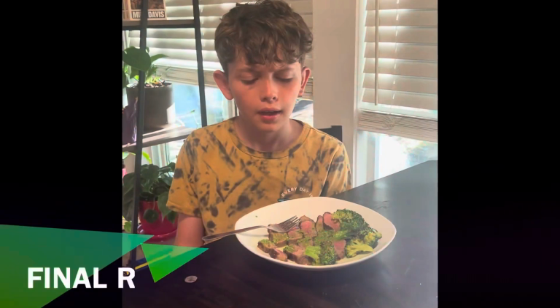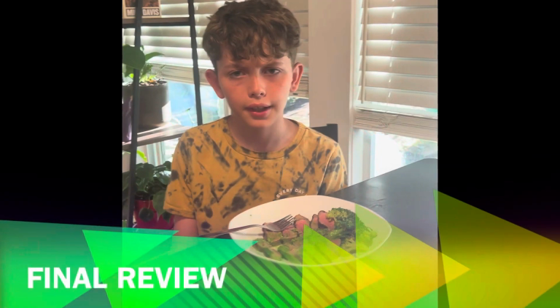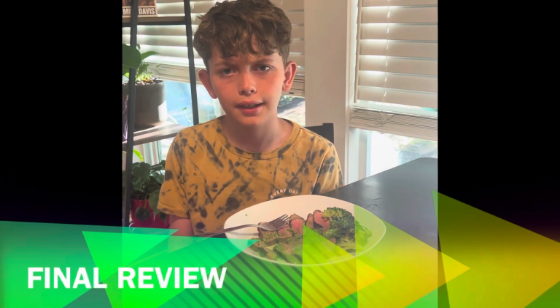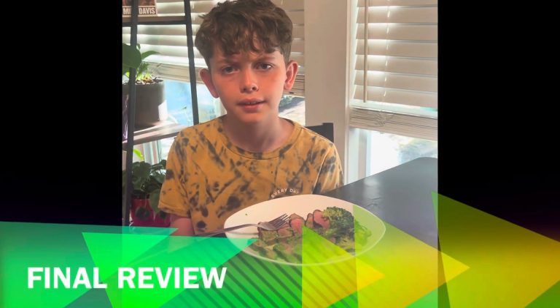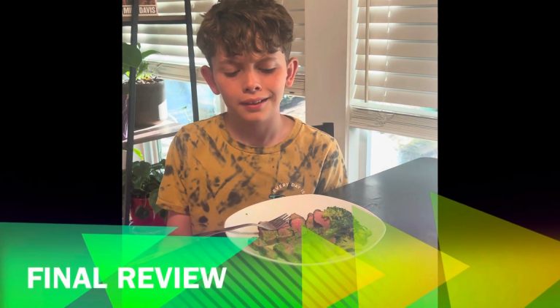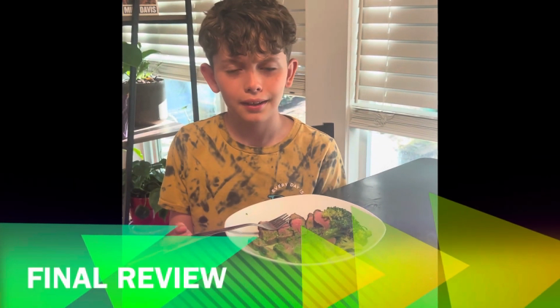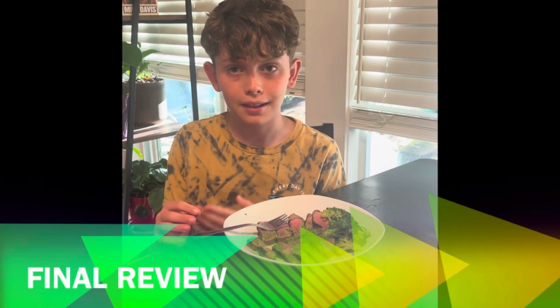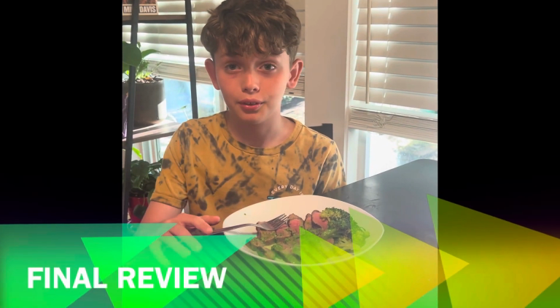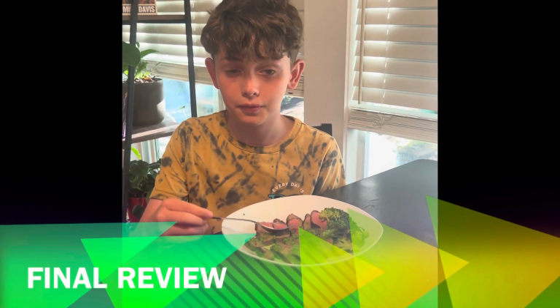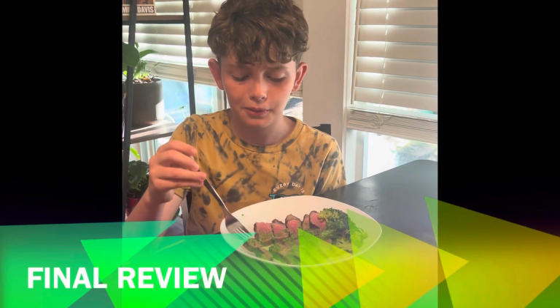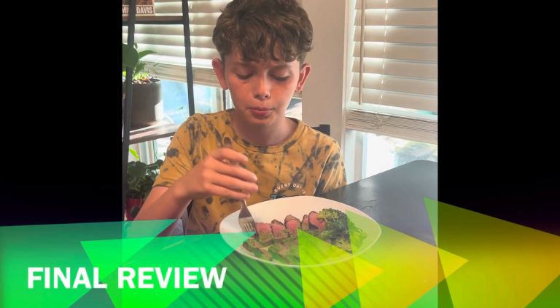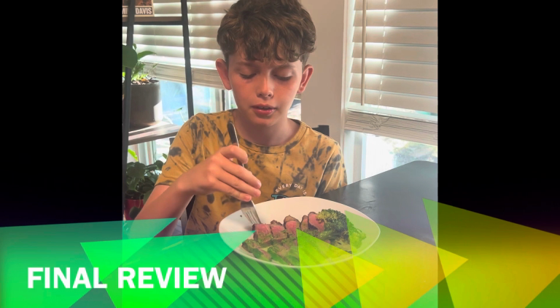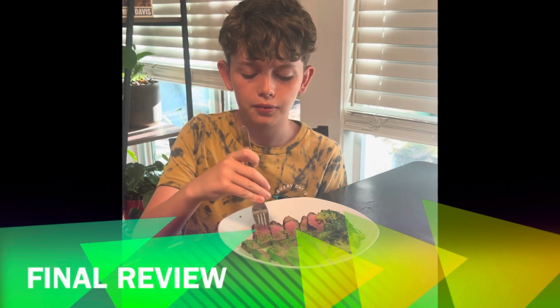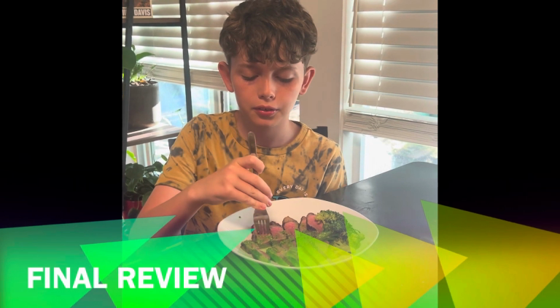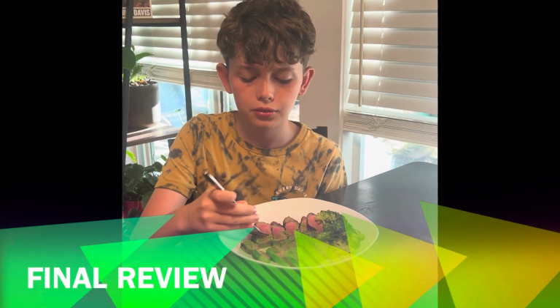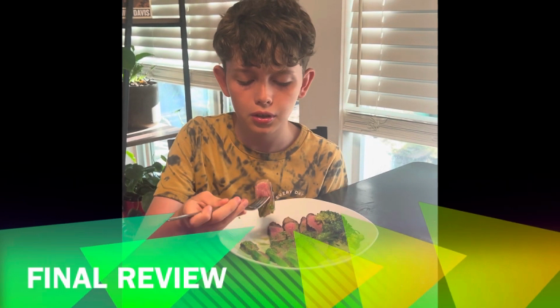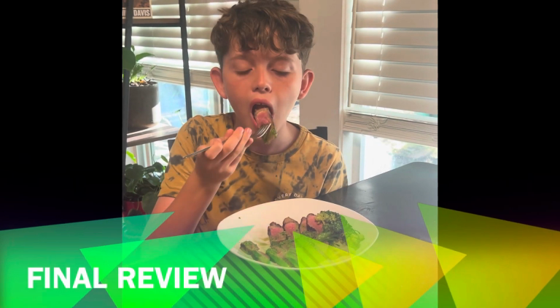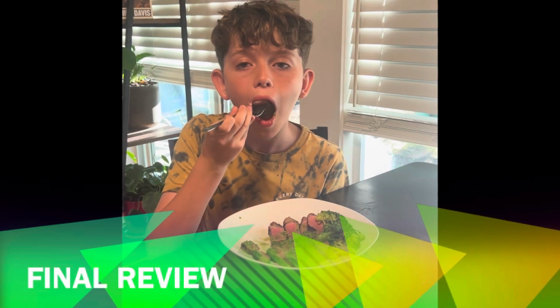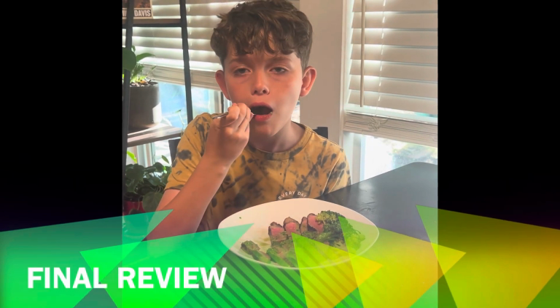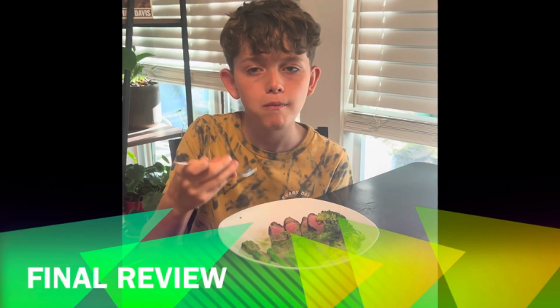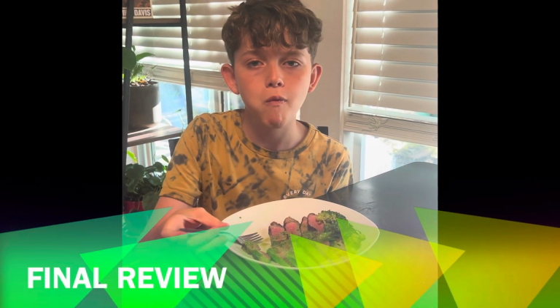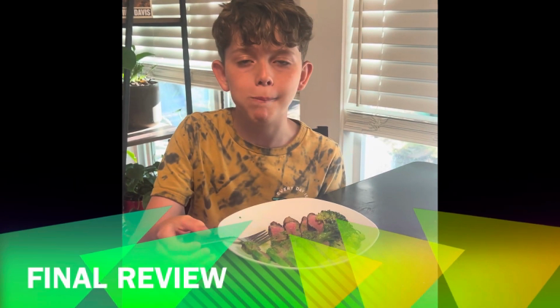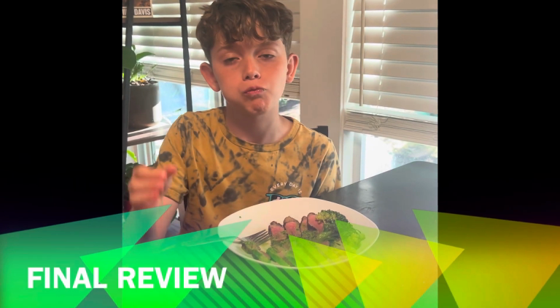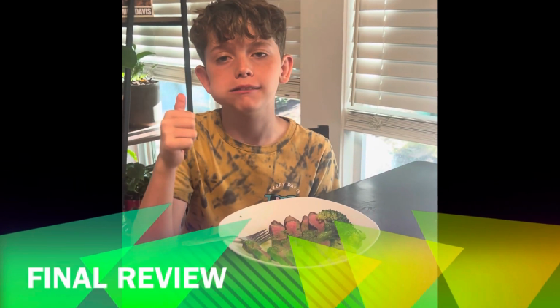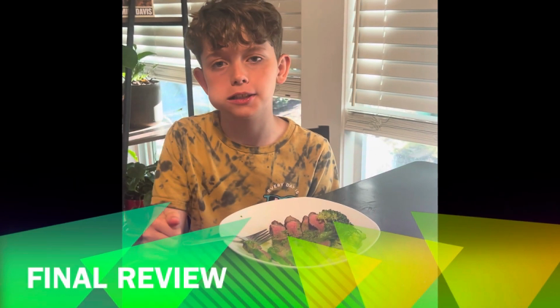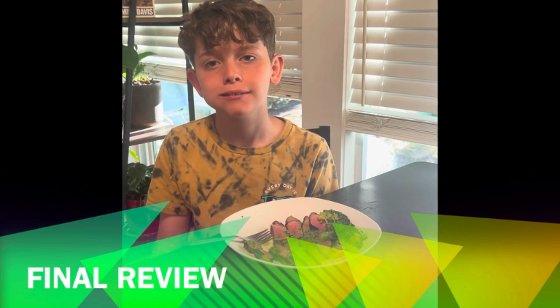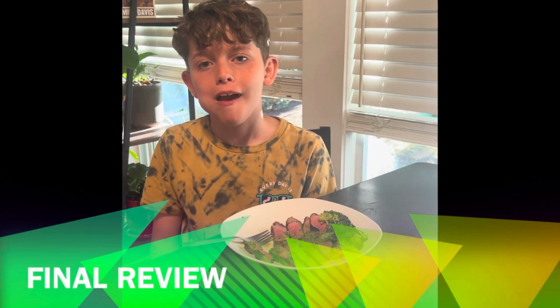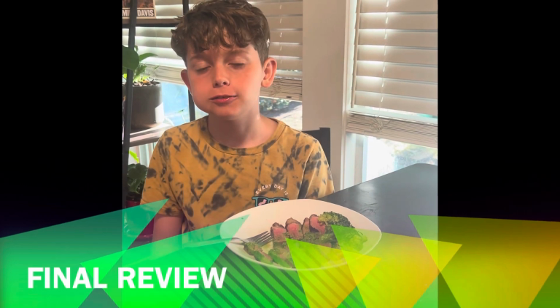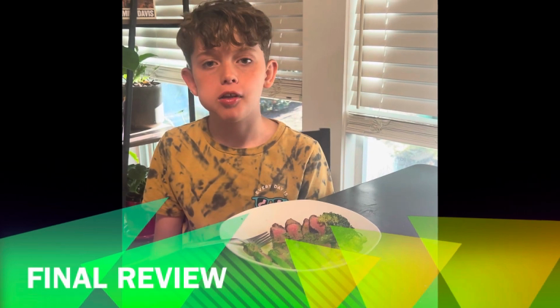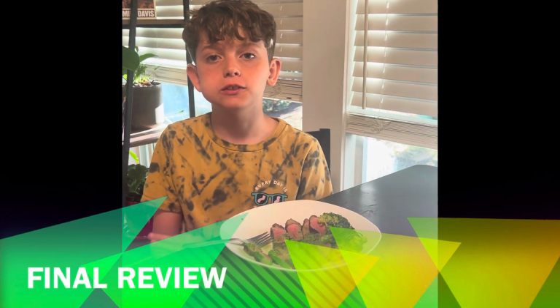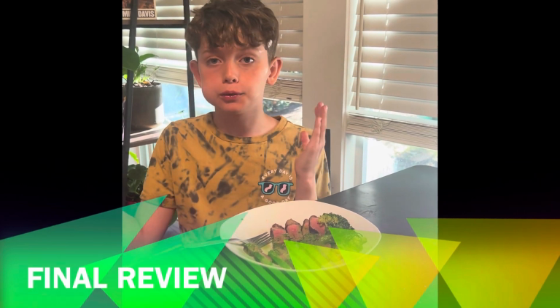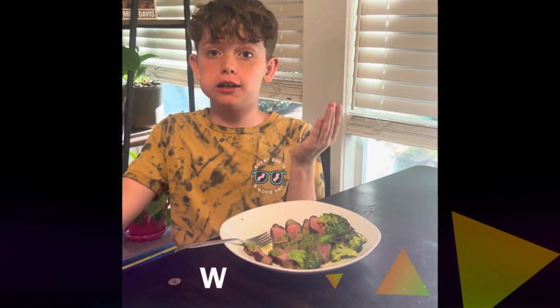Now it's time for the full review from this little process we've gone through. Mmmm, really good — 7 out of 10. Follow for more, guys.